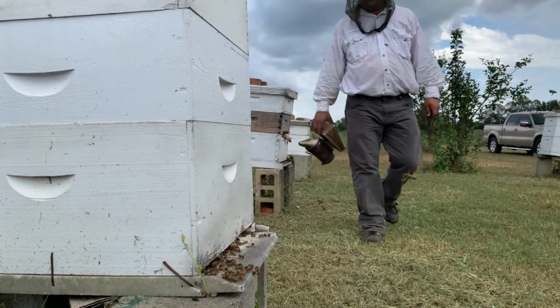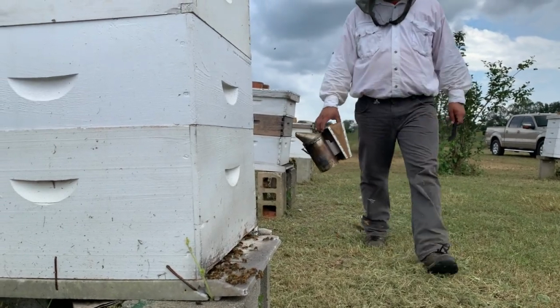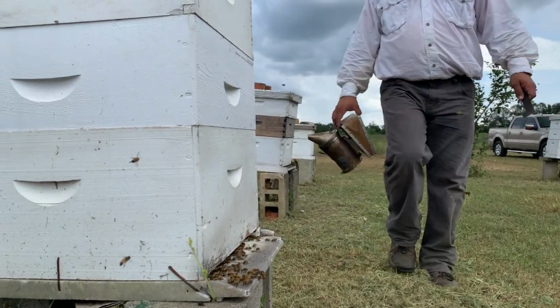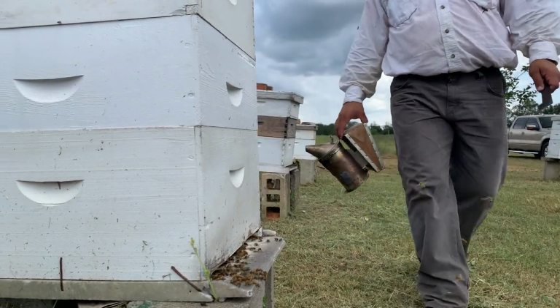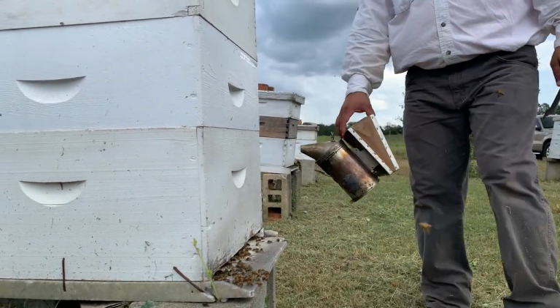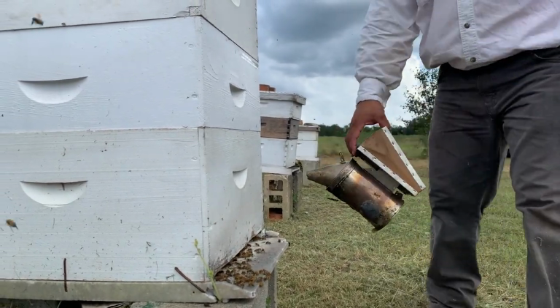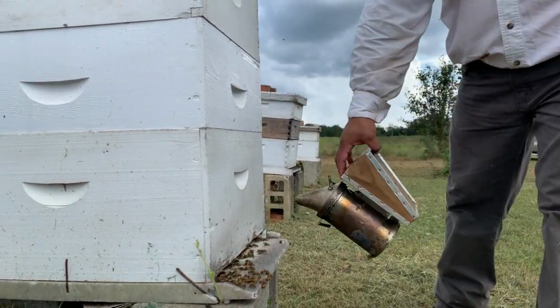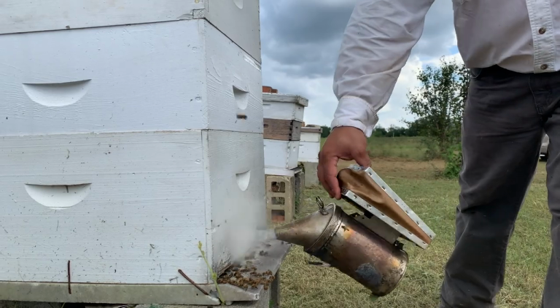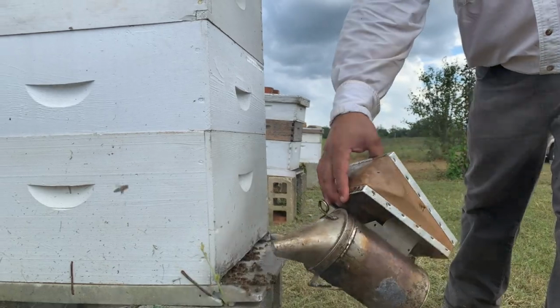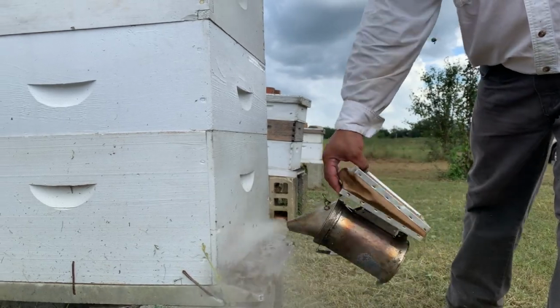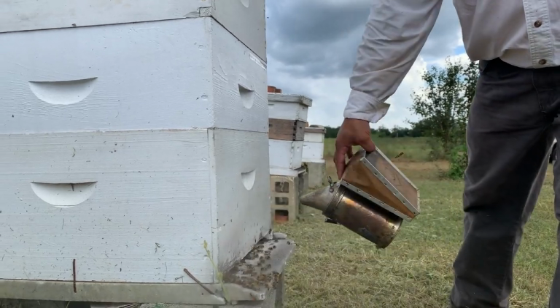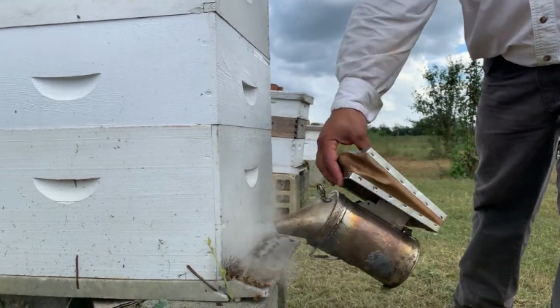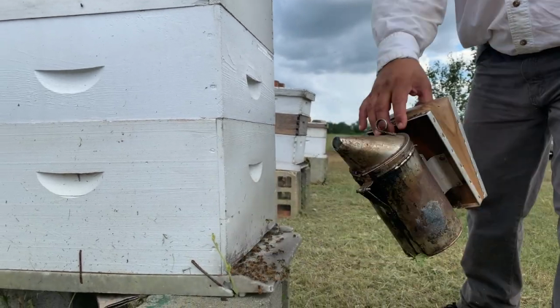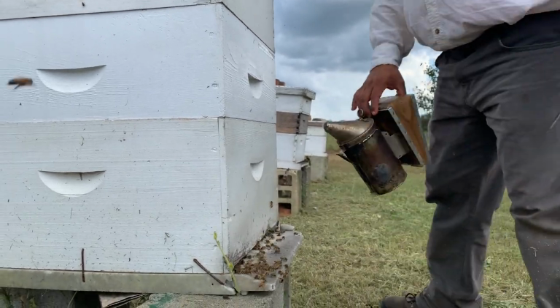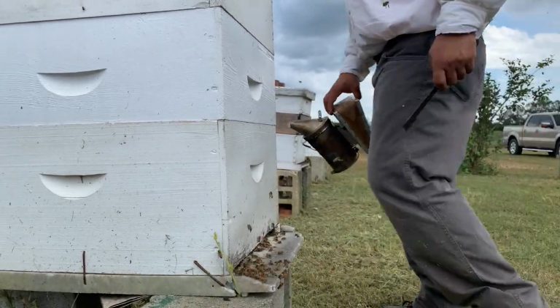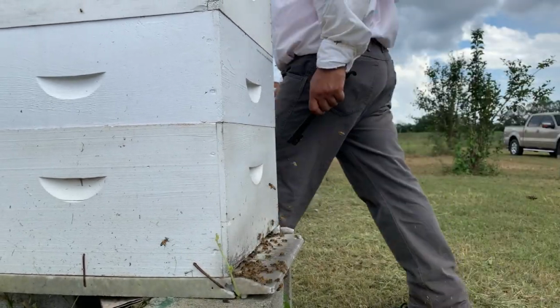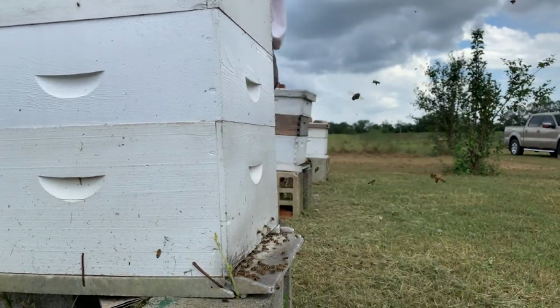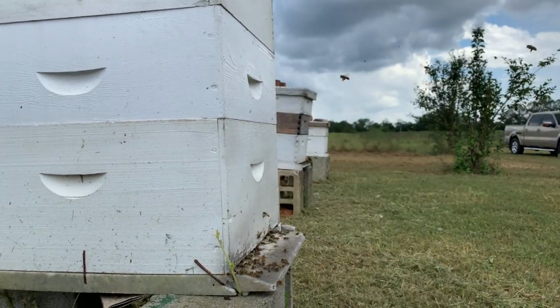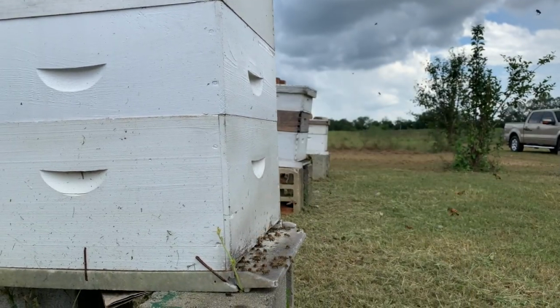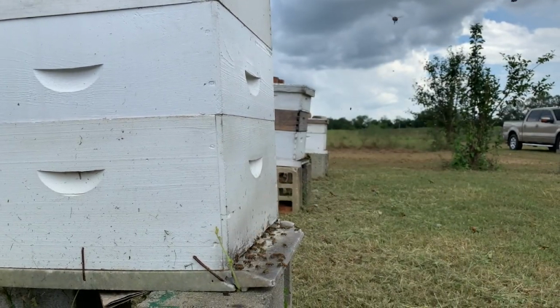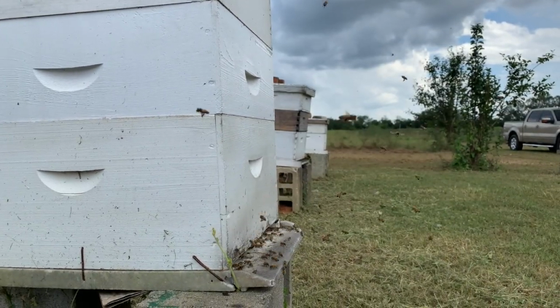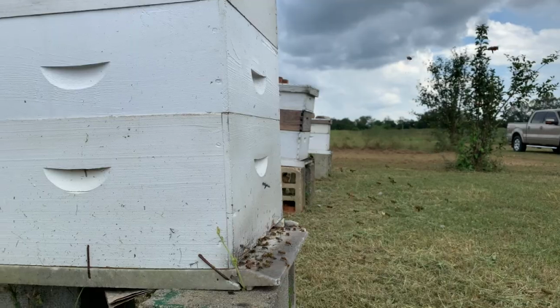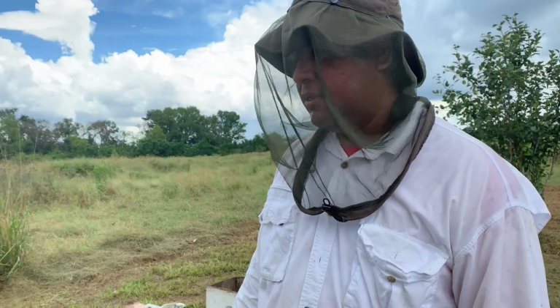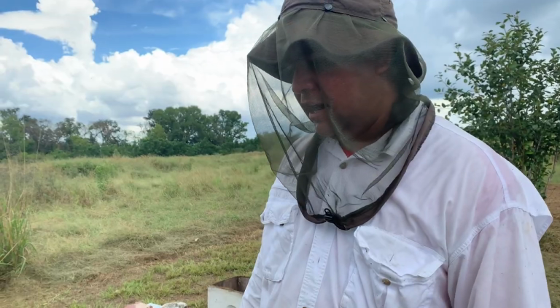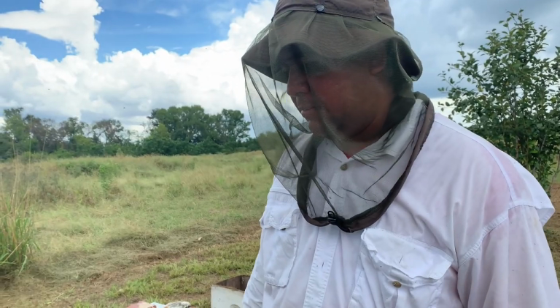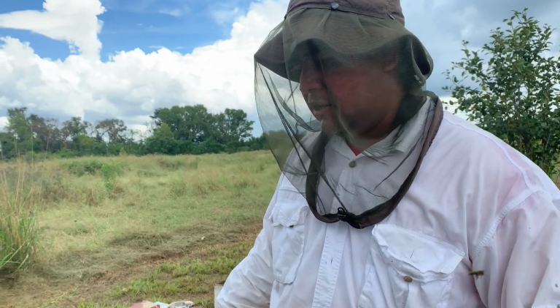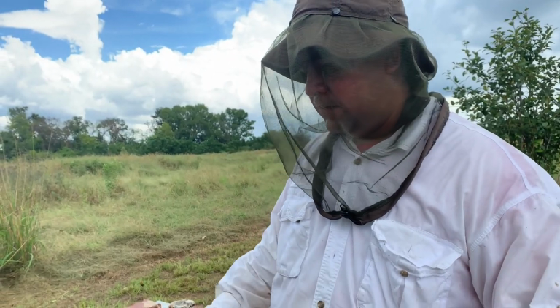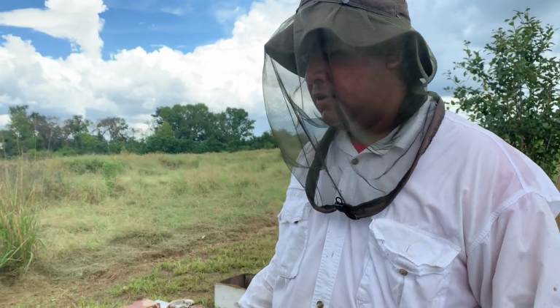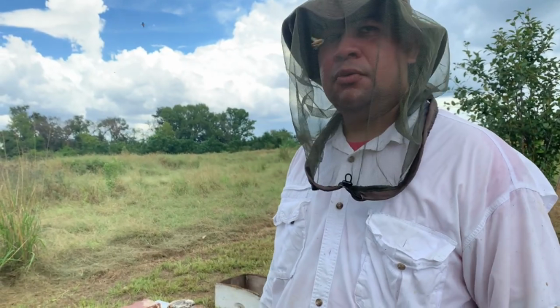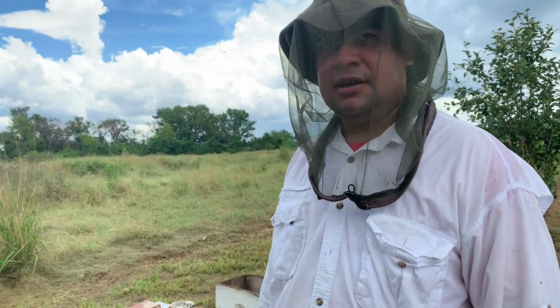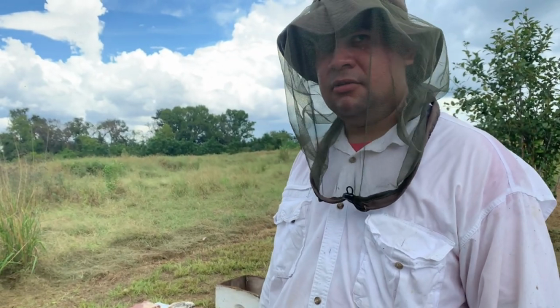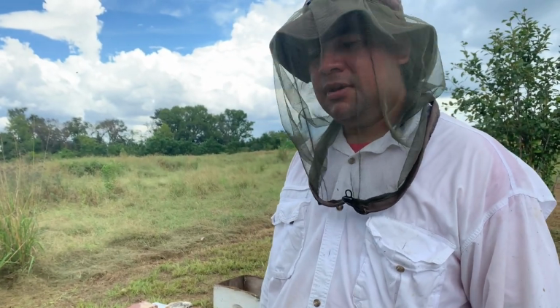What I'm doing, since we're about to start working with bees, I'm putting a little bit of smoke so the bees know we're about to start up in the hive, and to try to relax the bees a little bit.